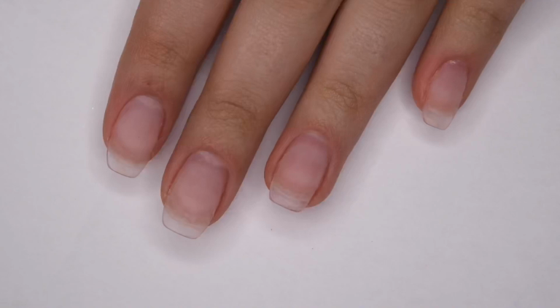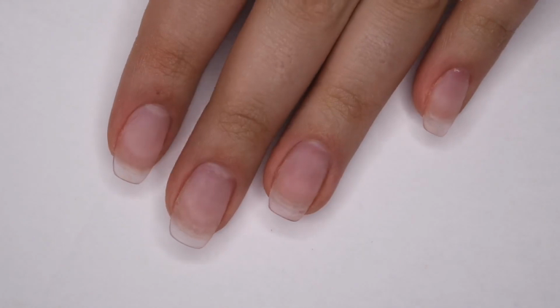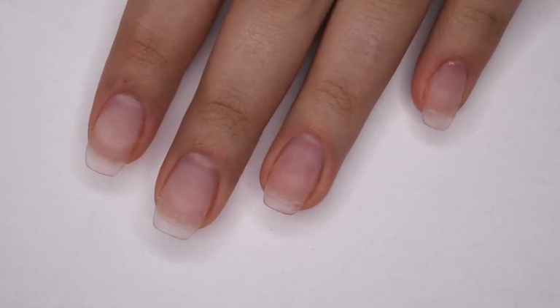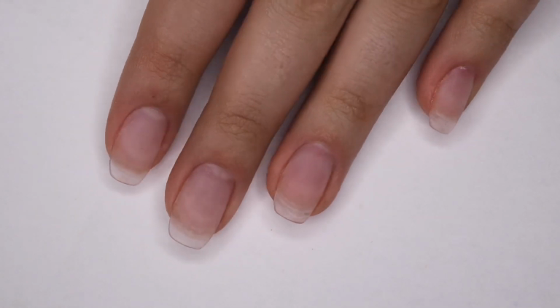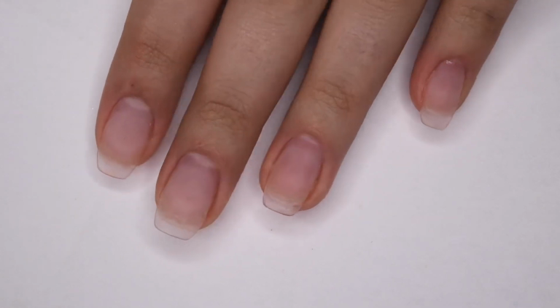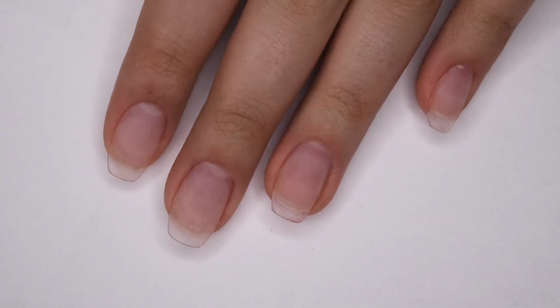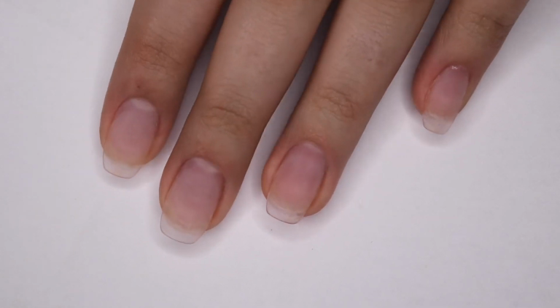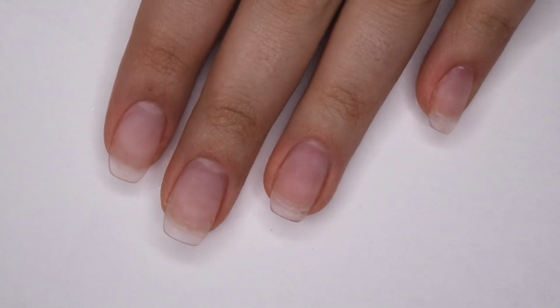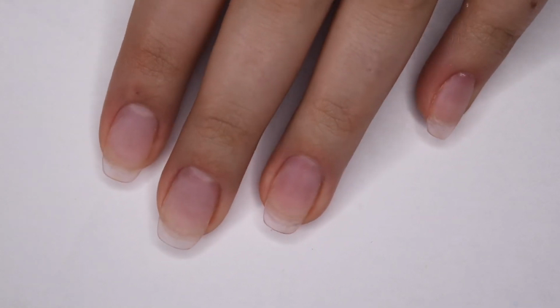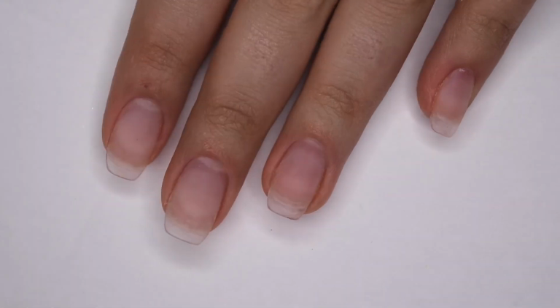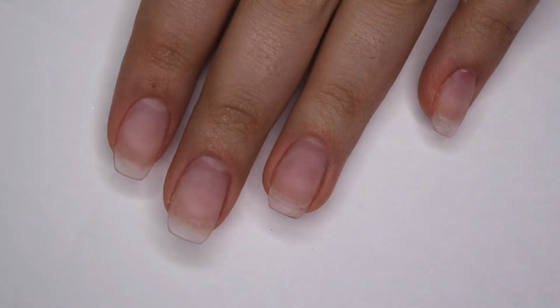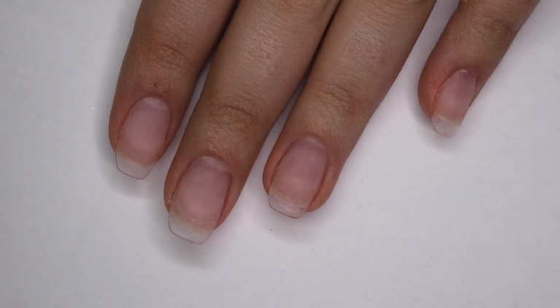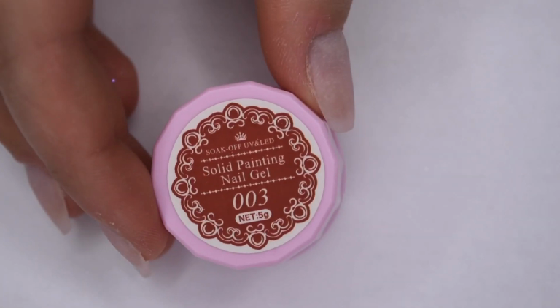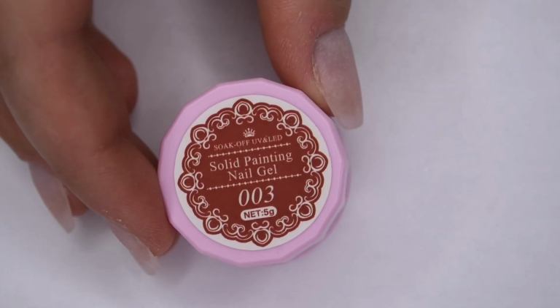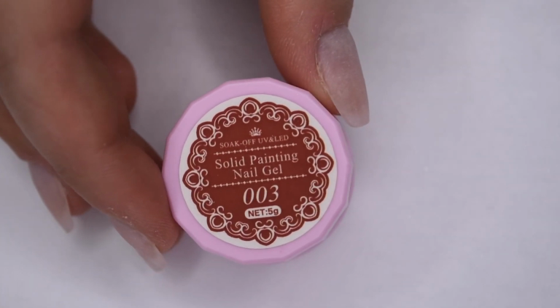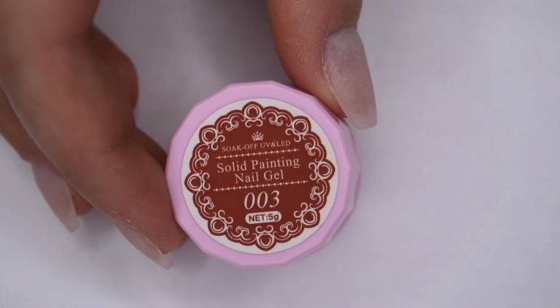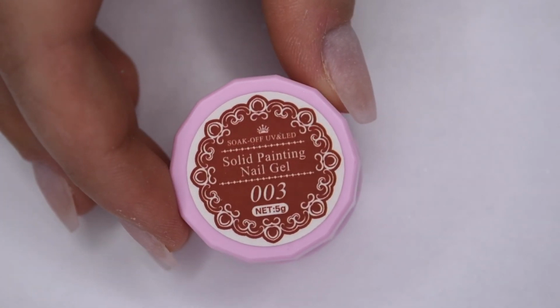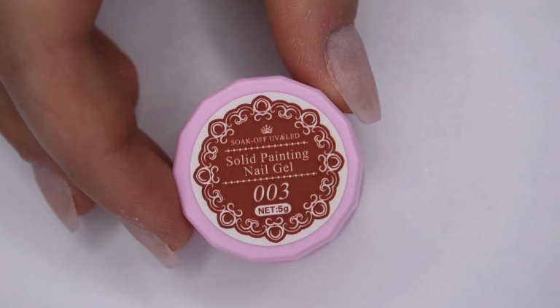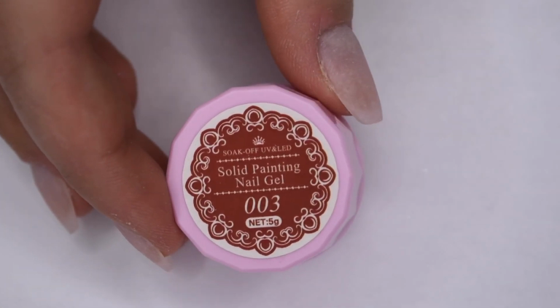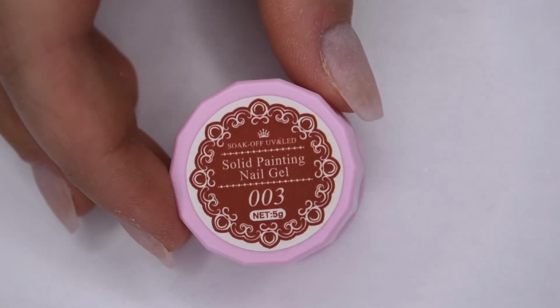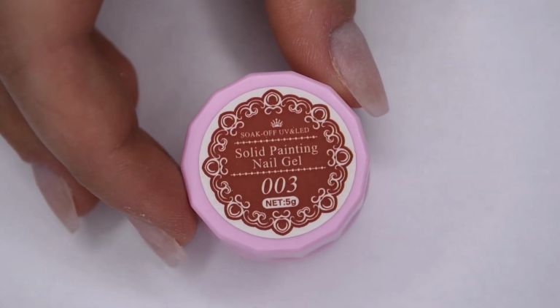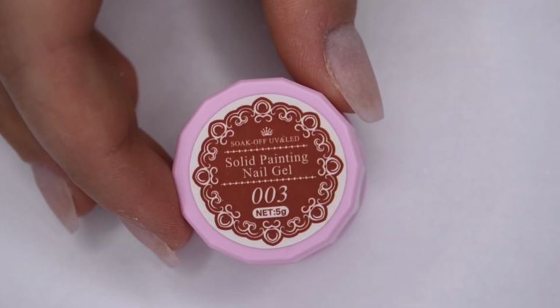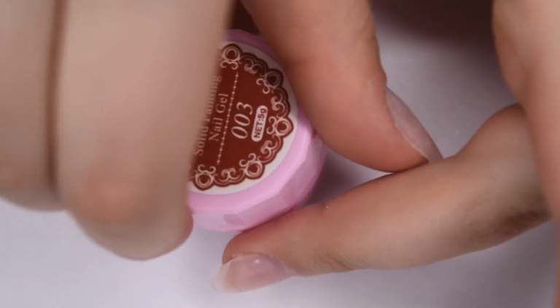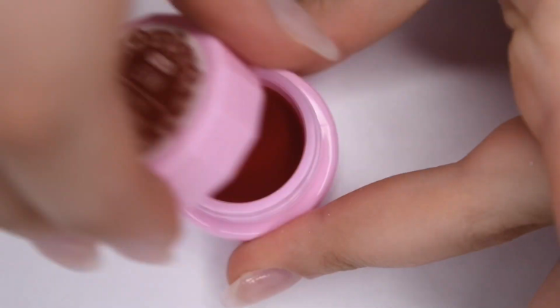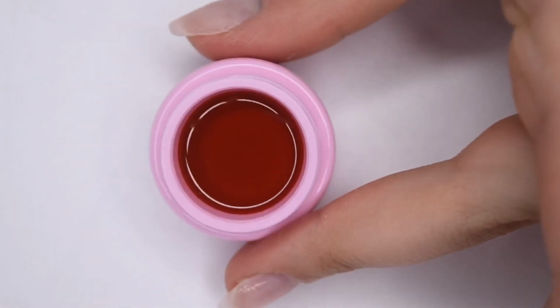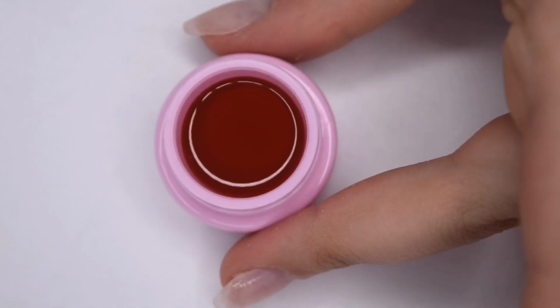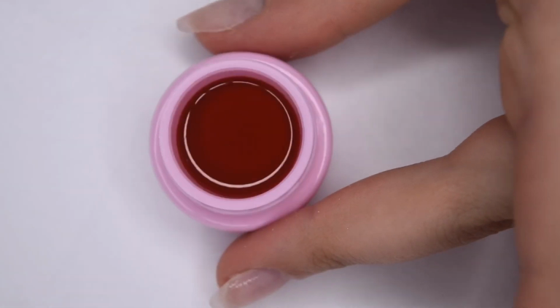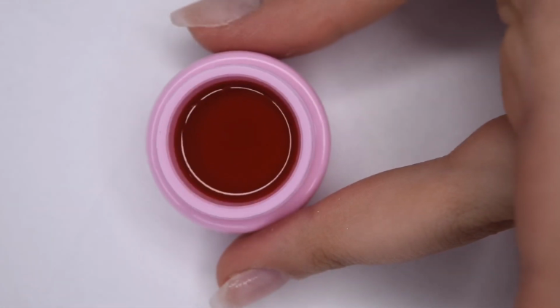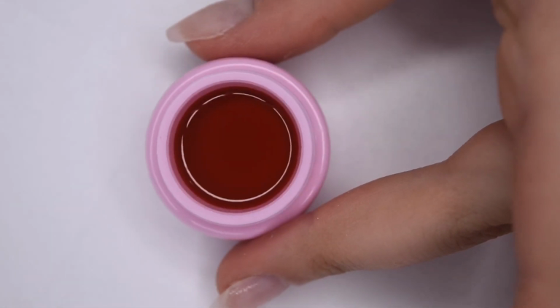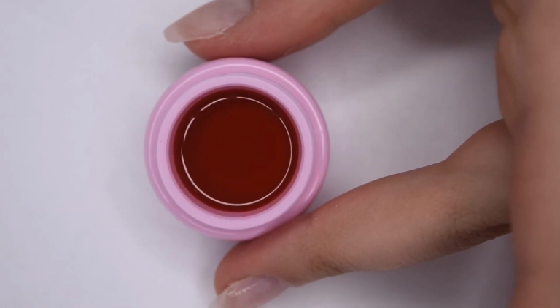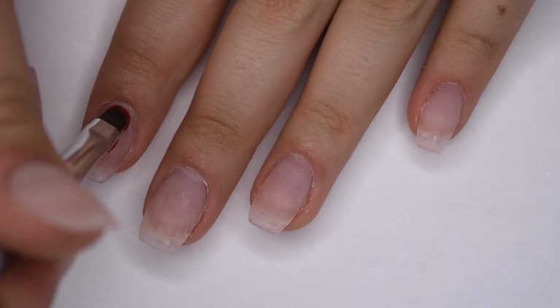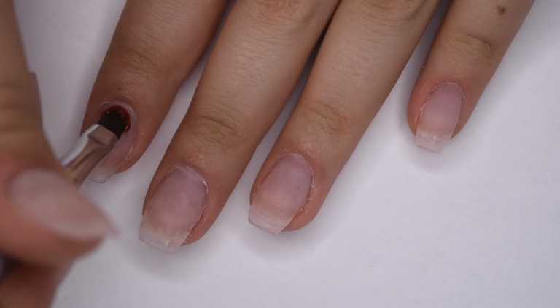So here are the nails I will be doing my manicure on. They do have nail extensions, and I will be showing how I created my manicure on top of them. I'm going to be starting off with my base of this 003 red gel pot, and this is a gorgeous red shade that is perfect for Christmas.